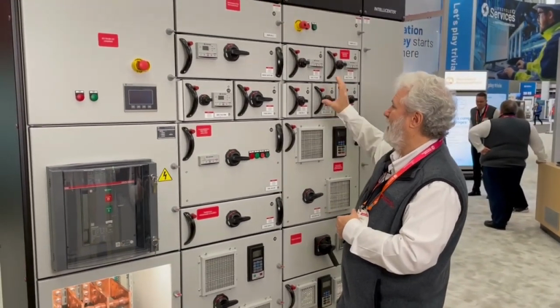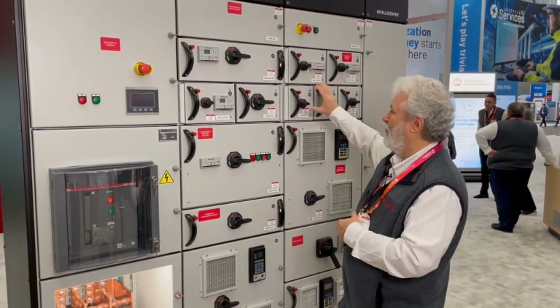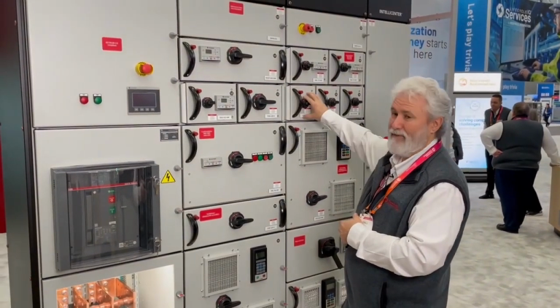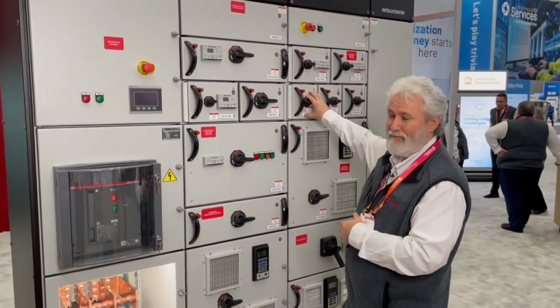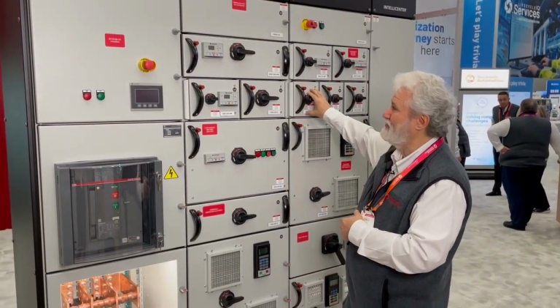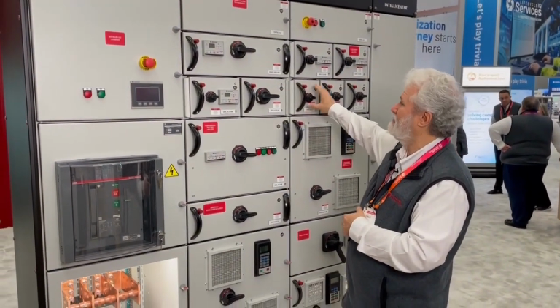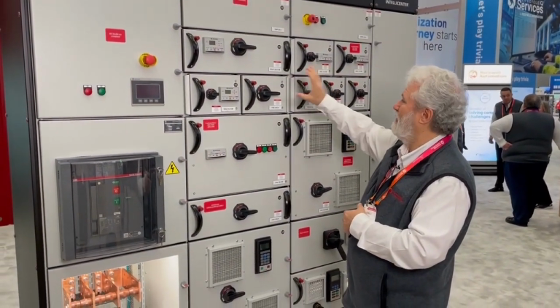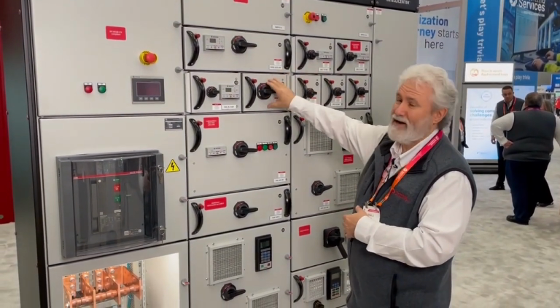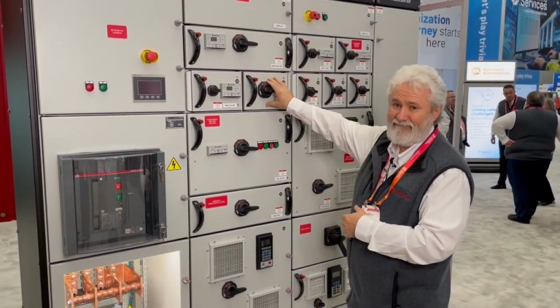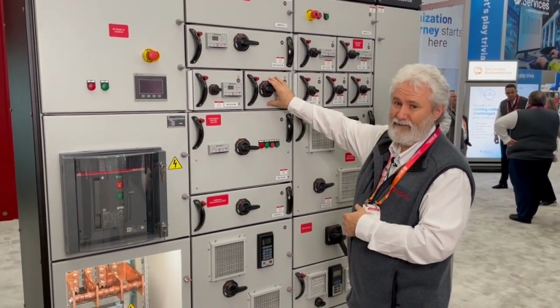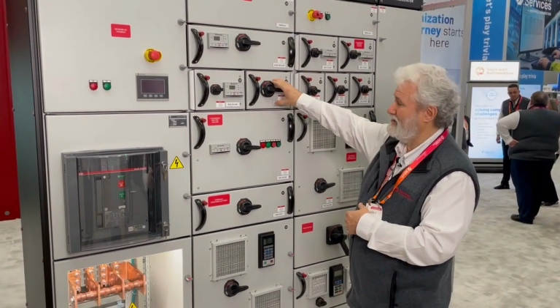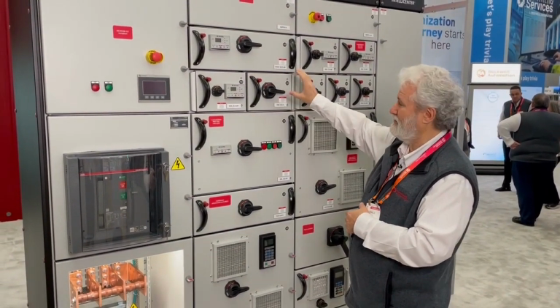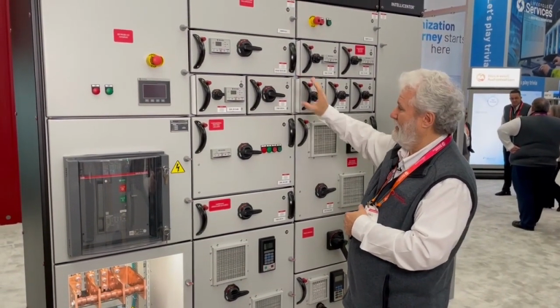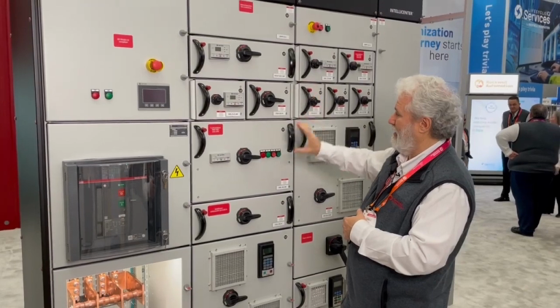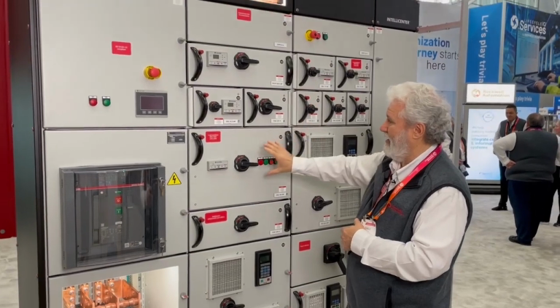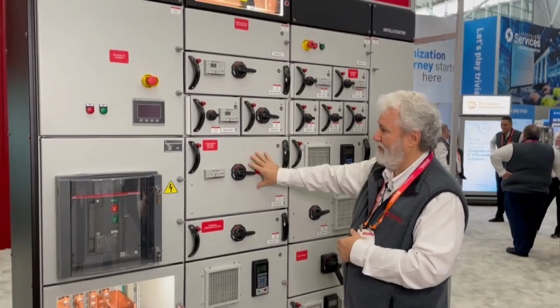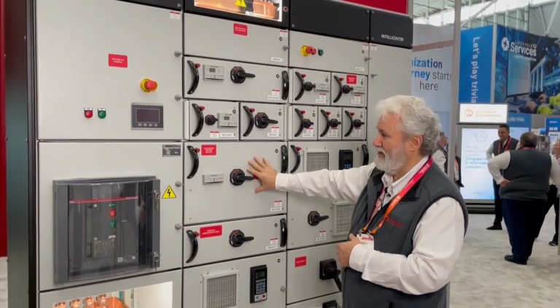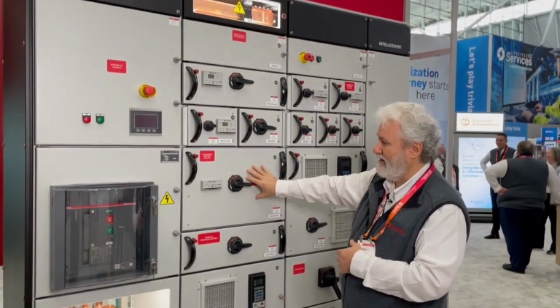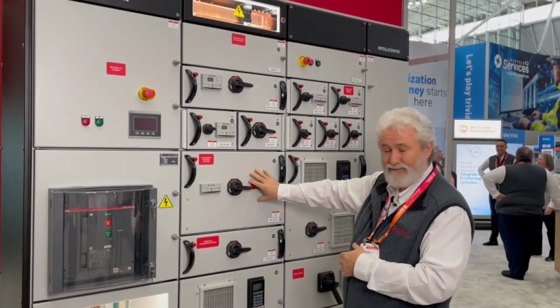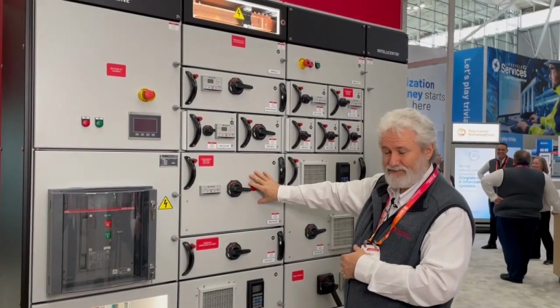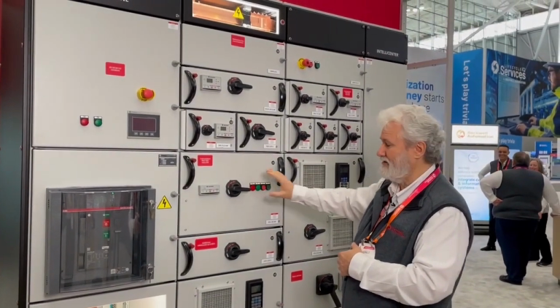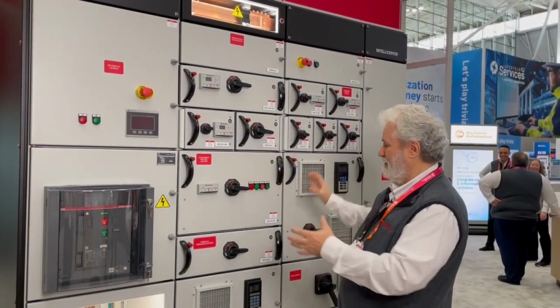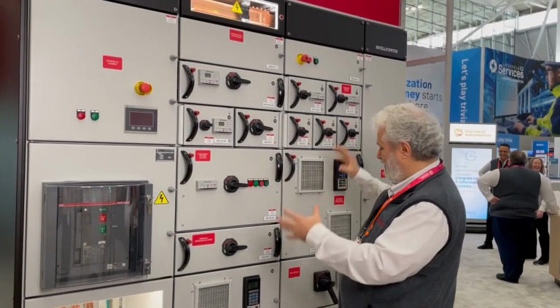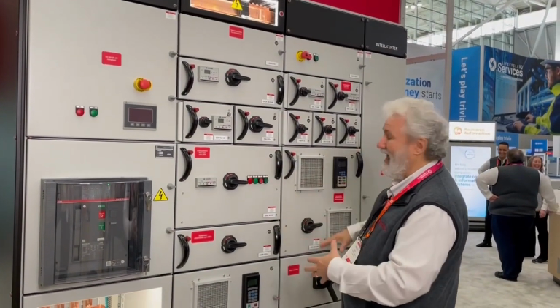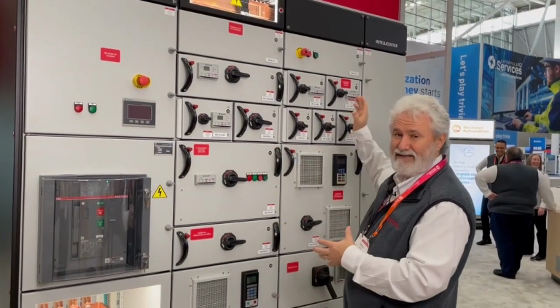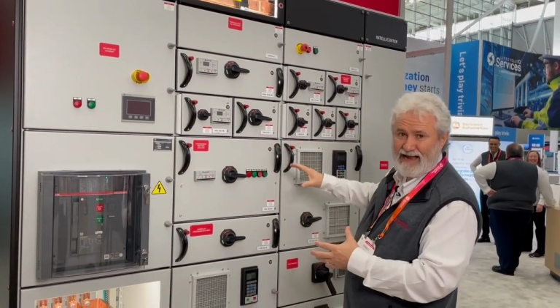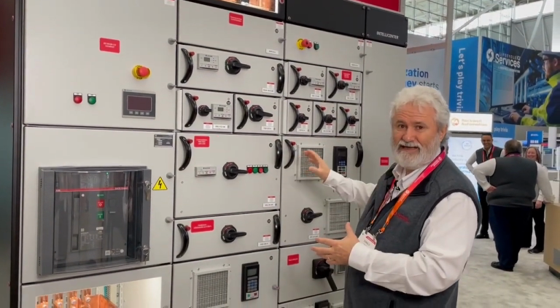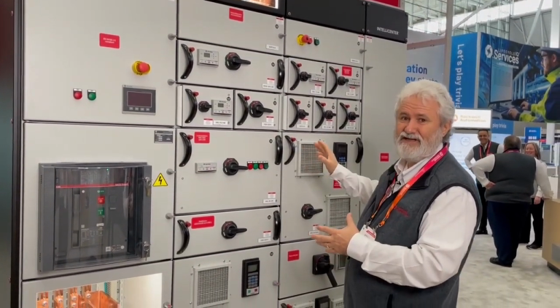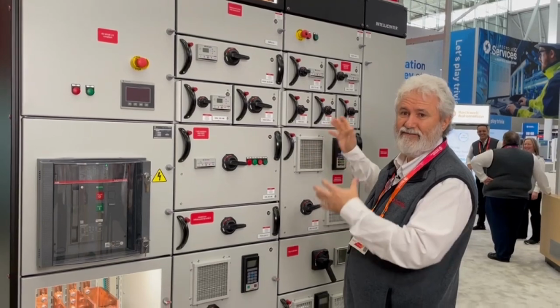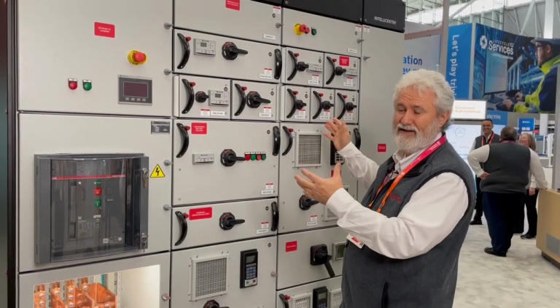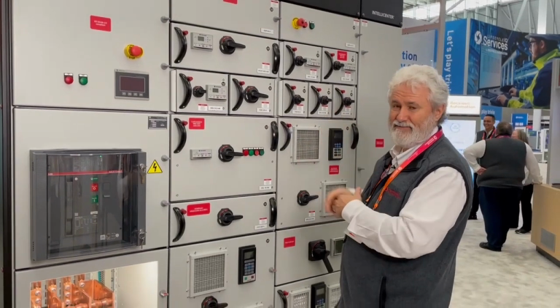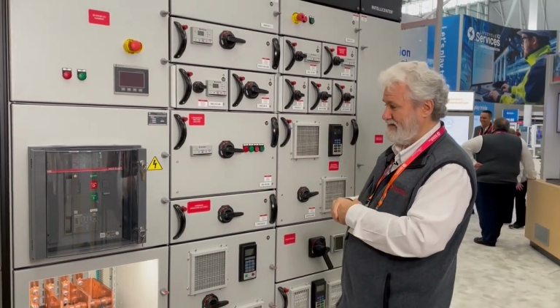You have one by one modules, one and a half by one modules, three by two modules, and lots of different combinations that you can fit in the MCC.